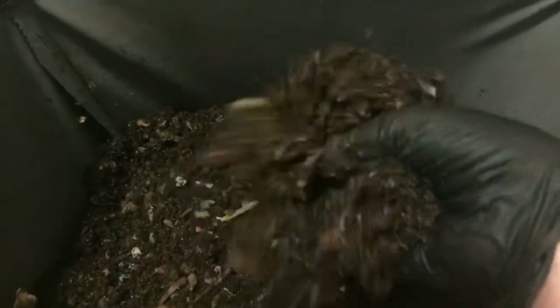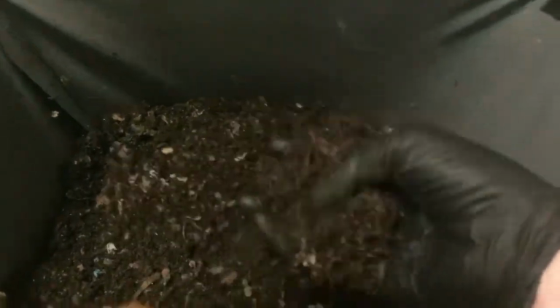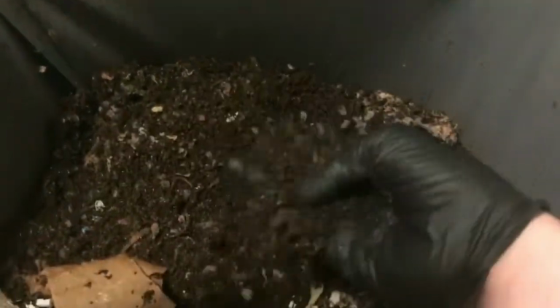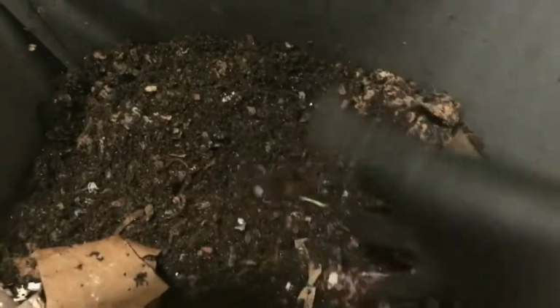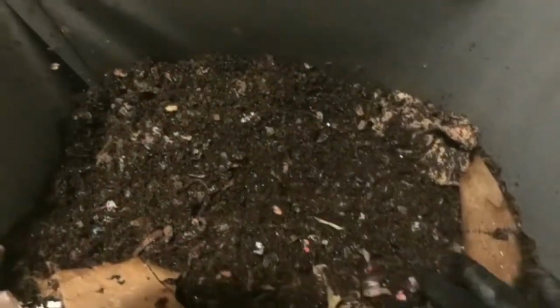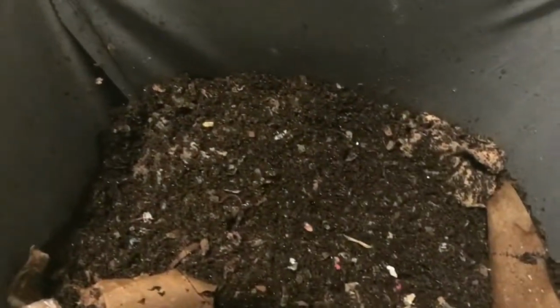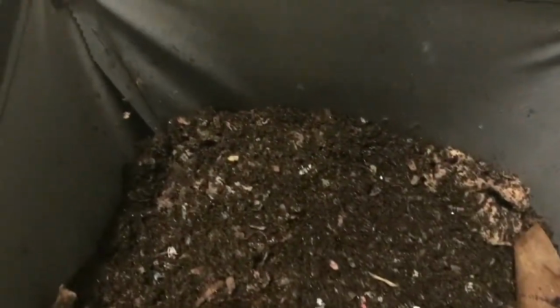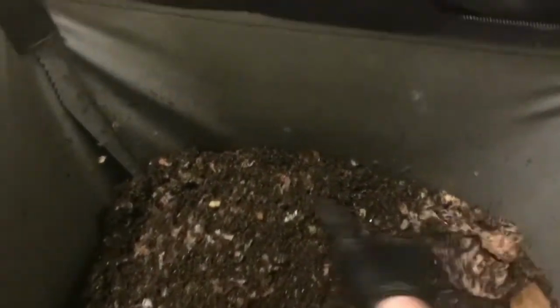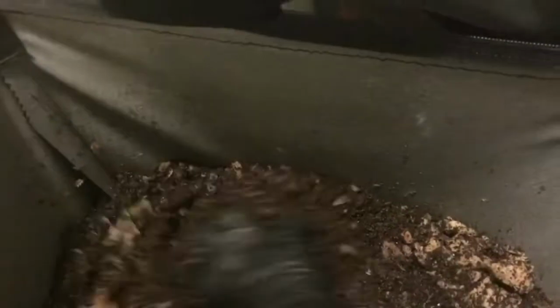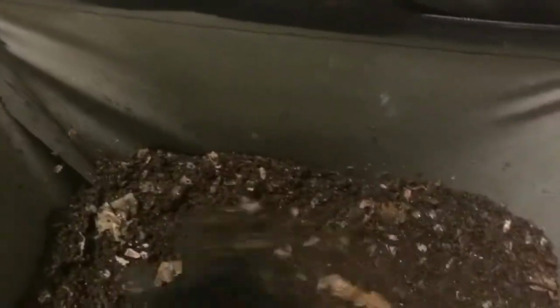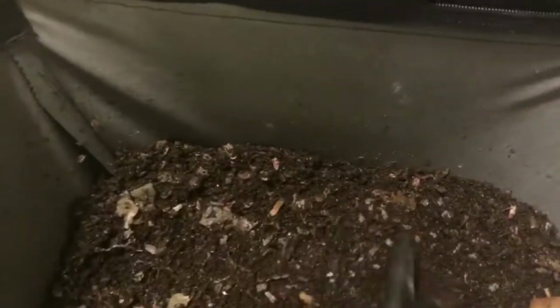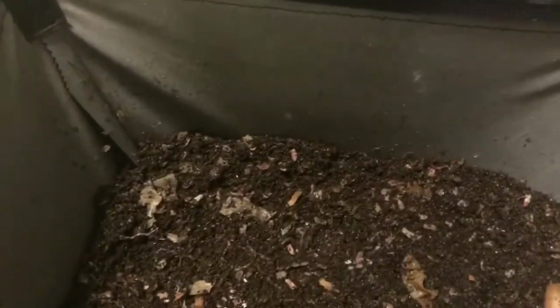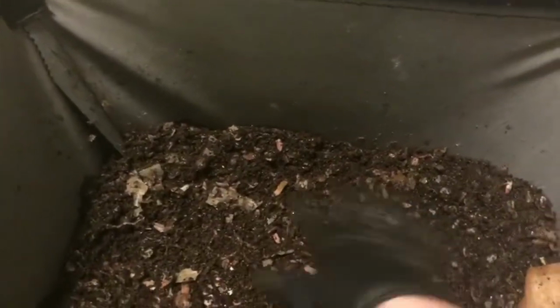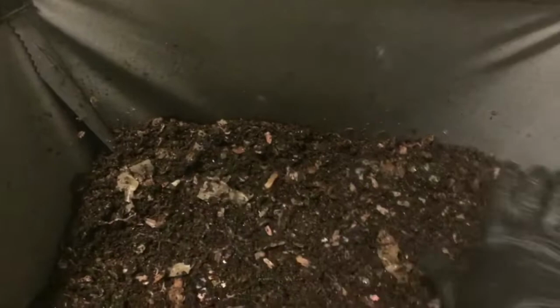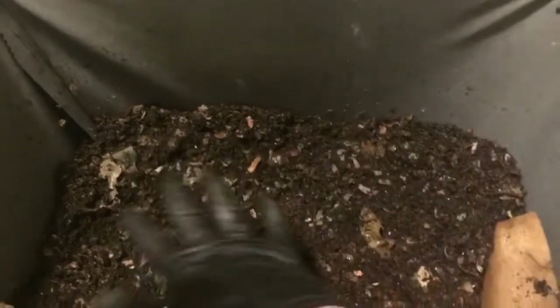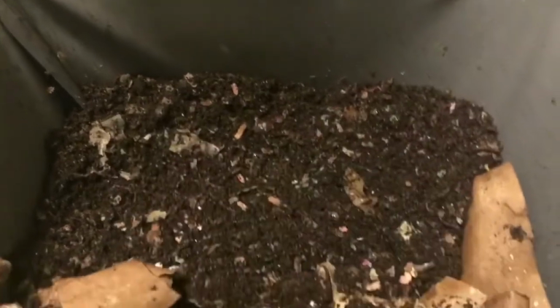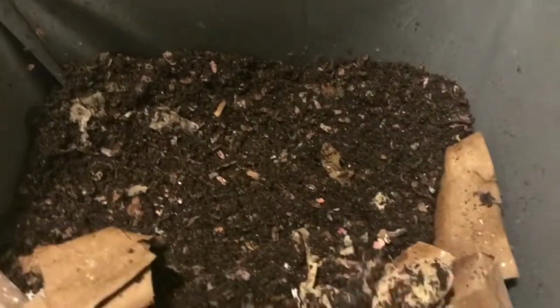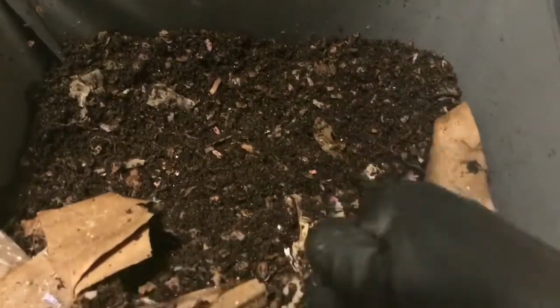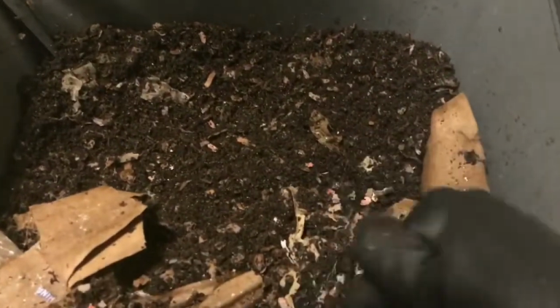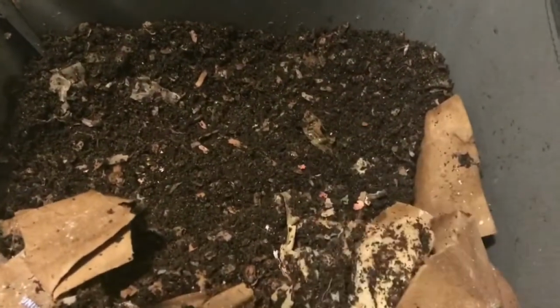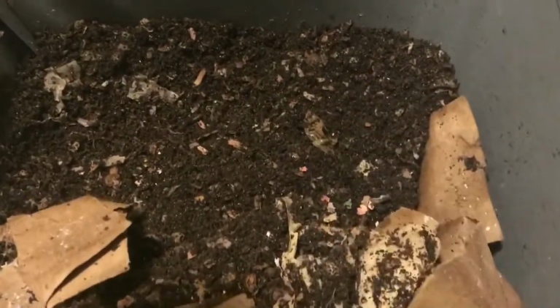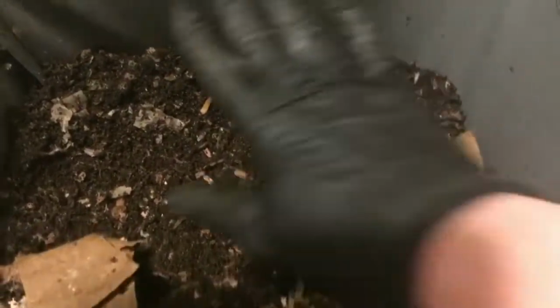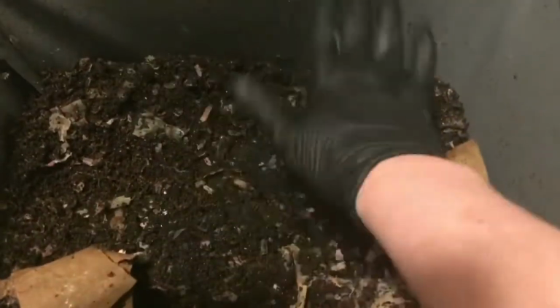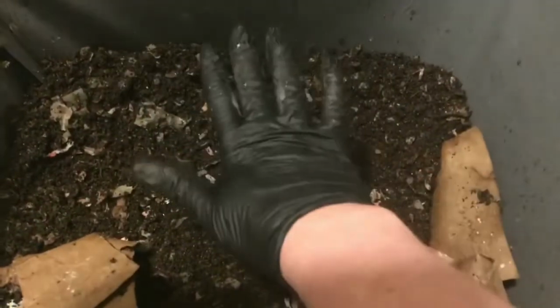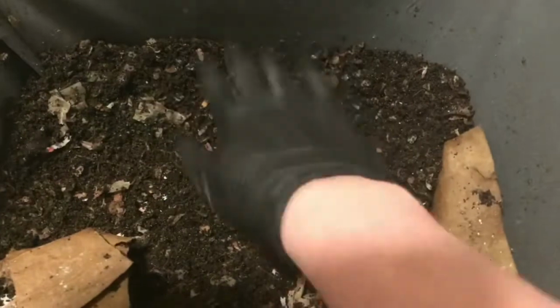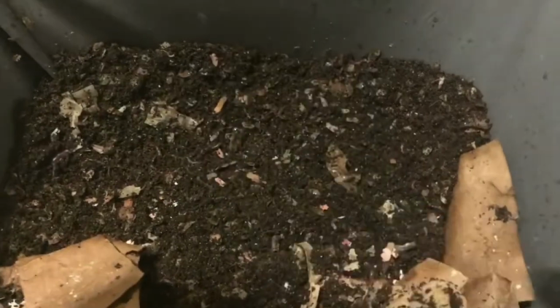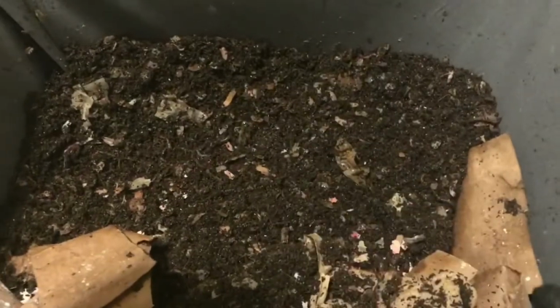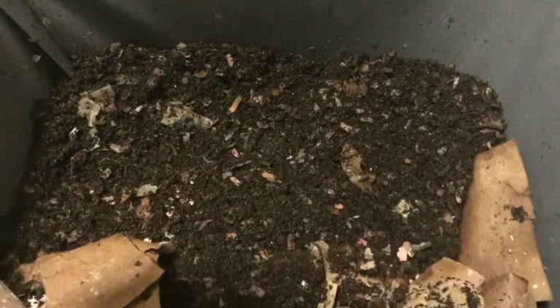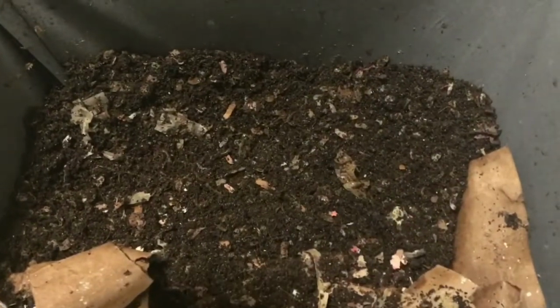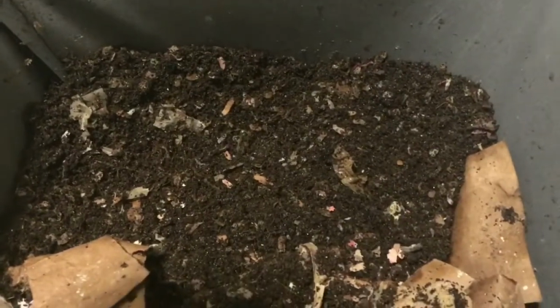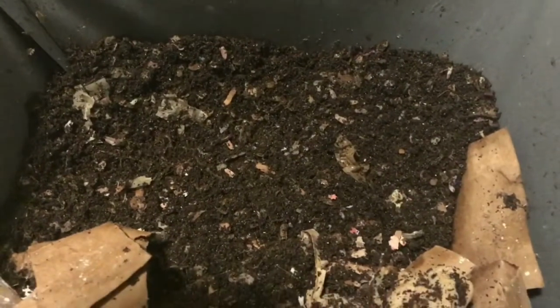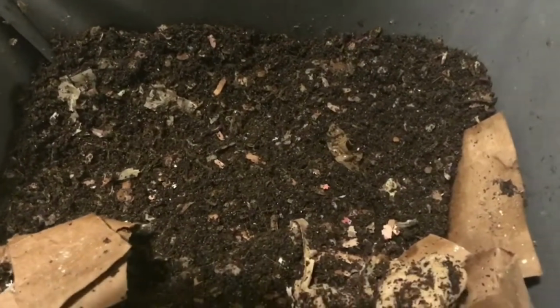I think these guys could definitely go for a feeding. Today I might feed this backside and maybe just put a little something right in front of the window, but for the main feeding I want to do back here, so let me go grab a little something and we will get these guys fed up.